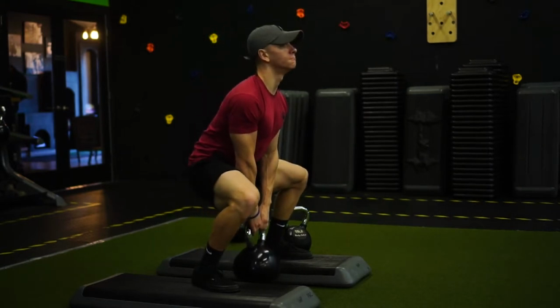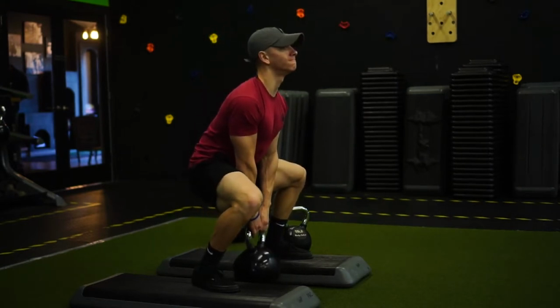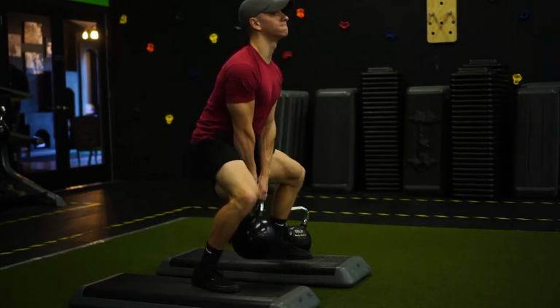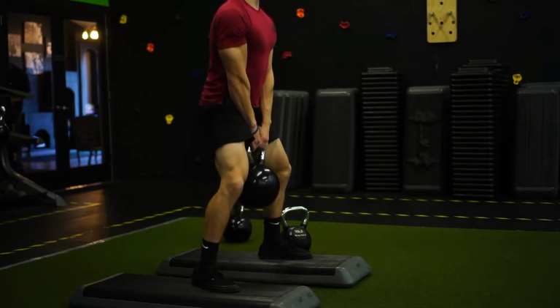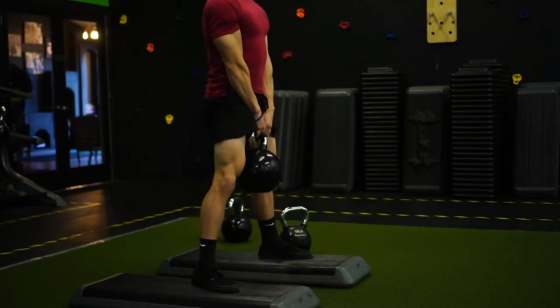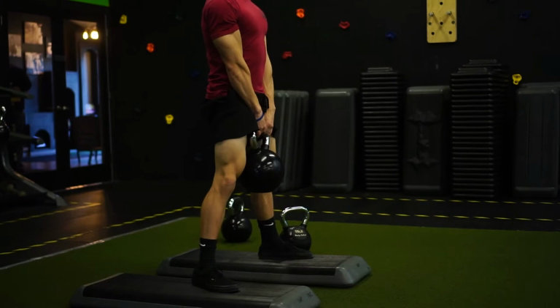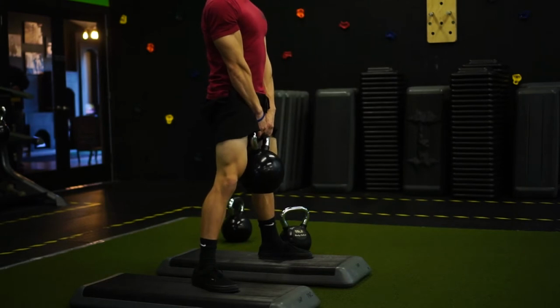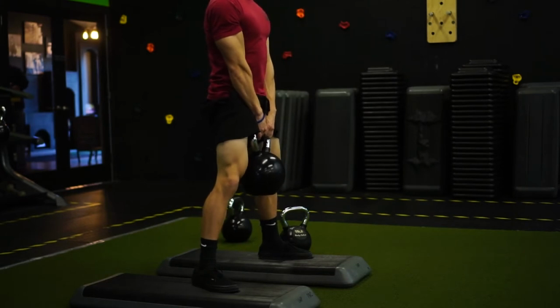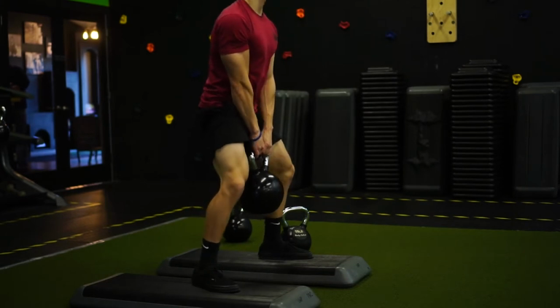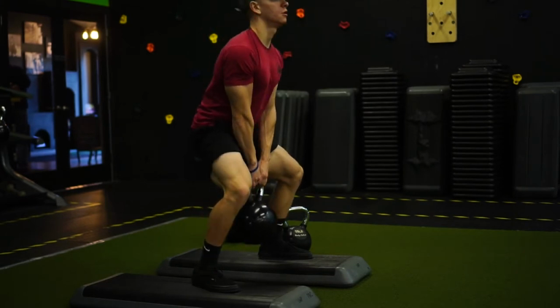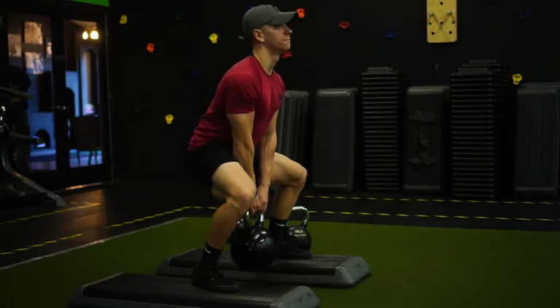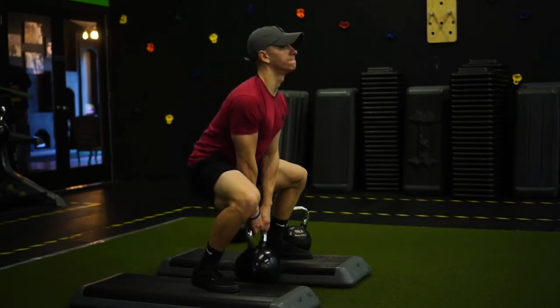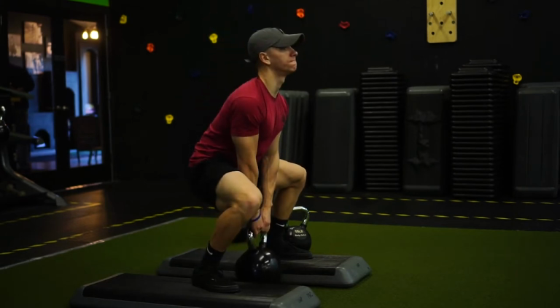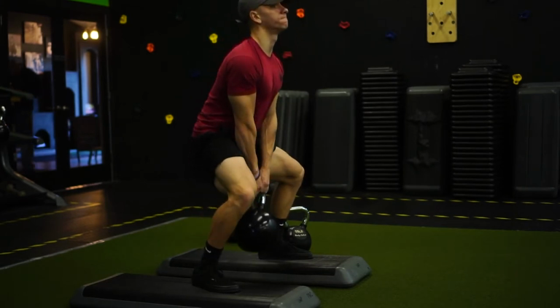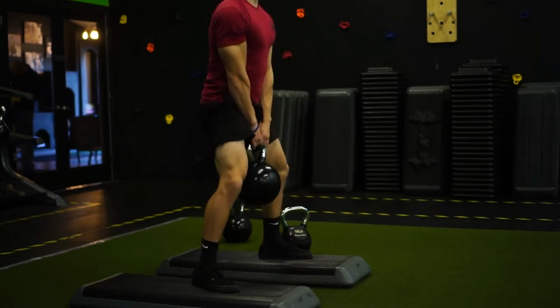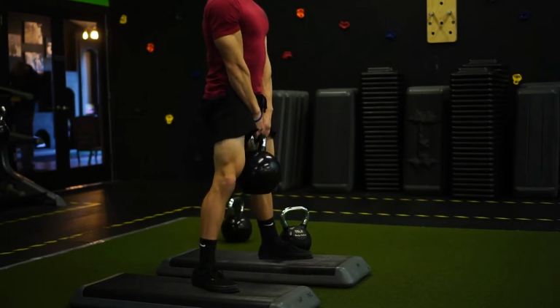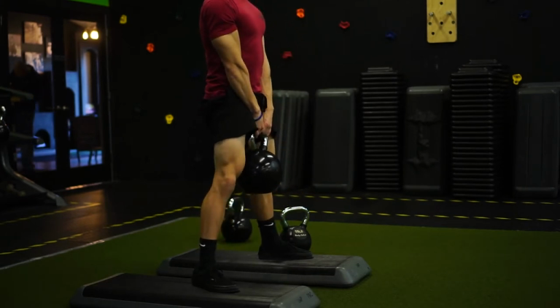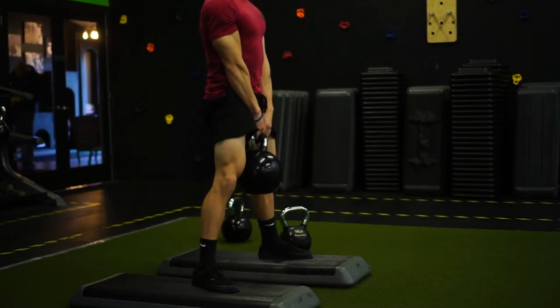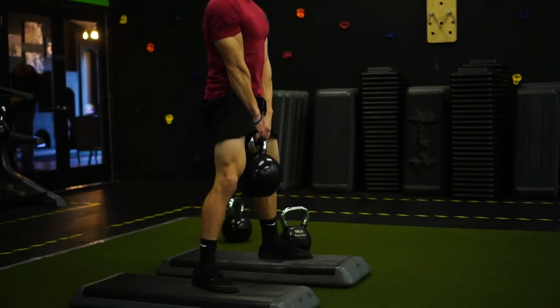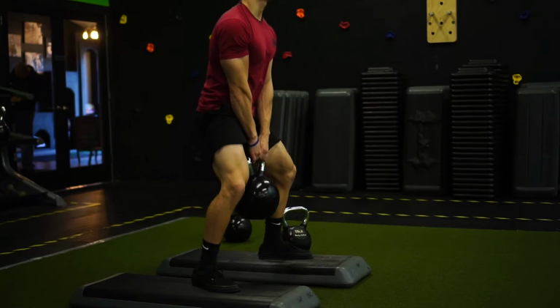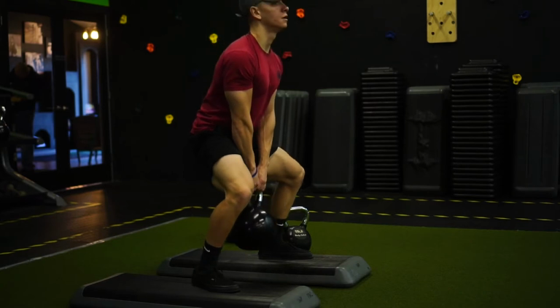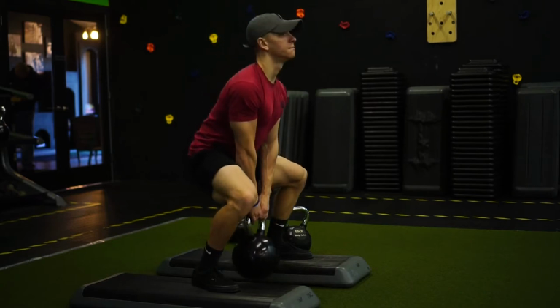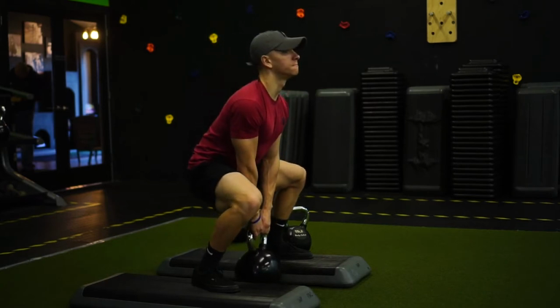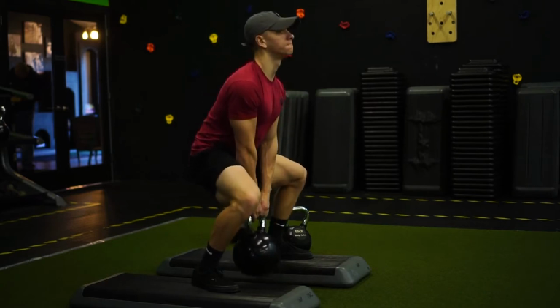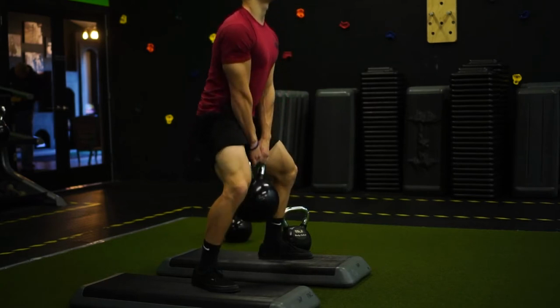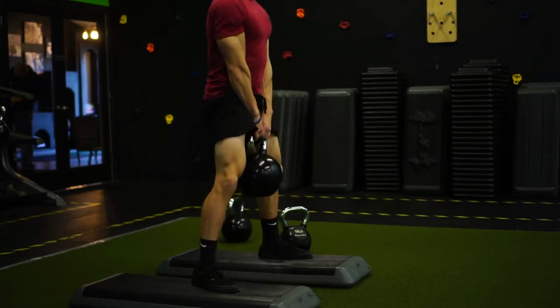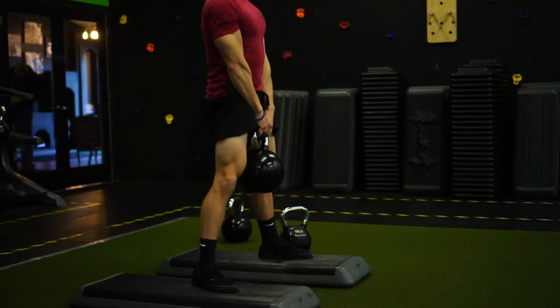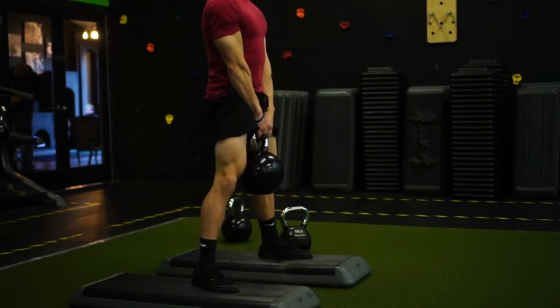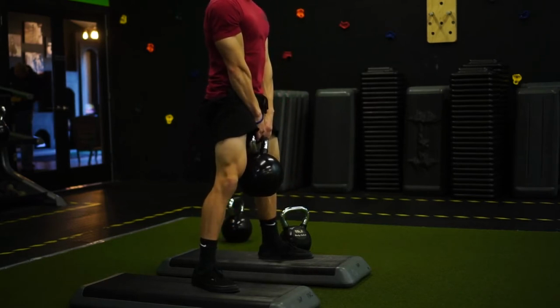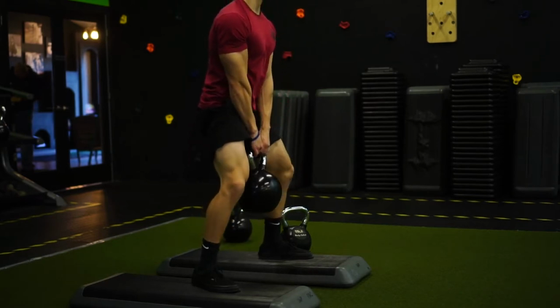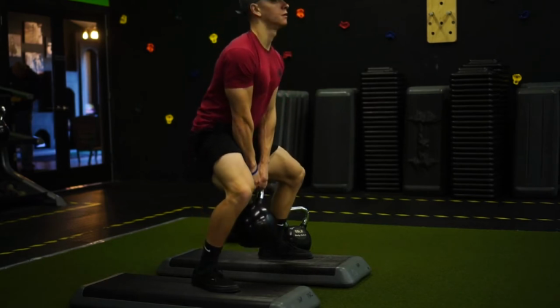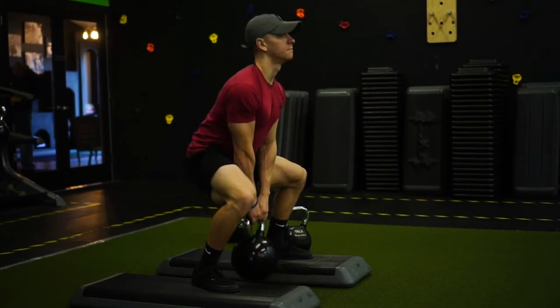As you see here, if you want to increase the range of motion a little bit, you can stand on a box or some sort of object that allows you to stay stable but increases the range of motion a little bit.